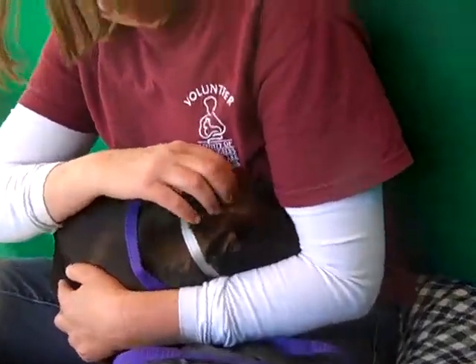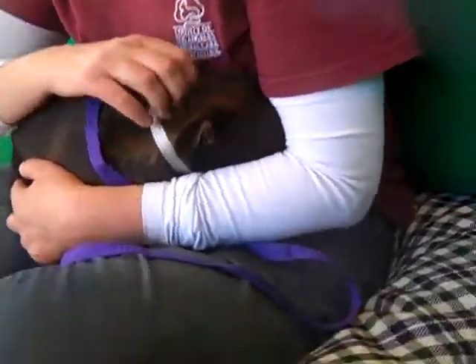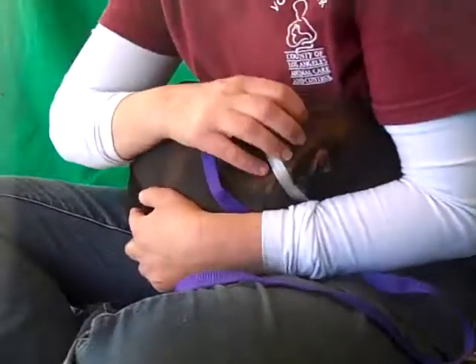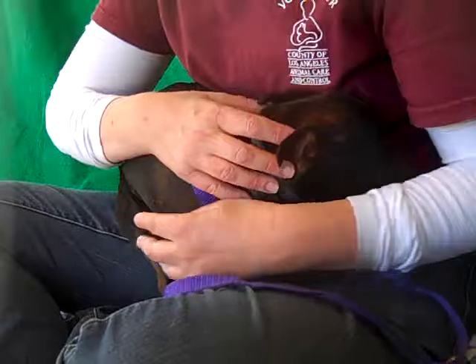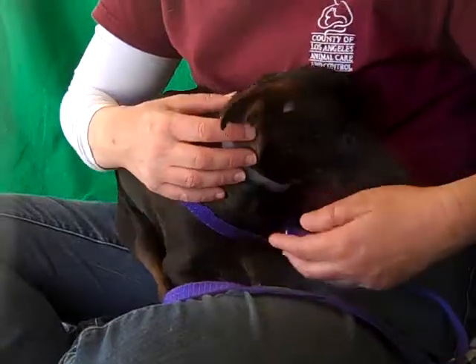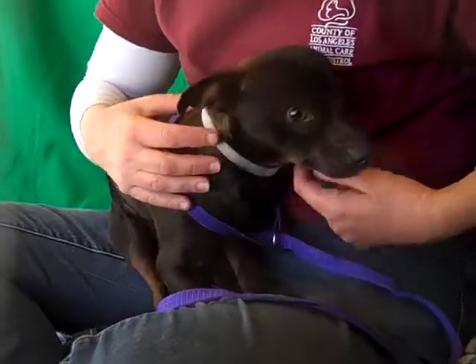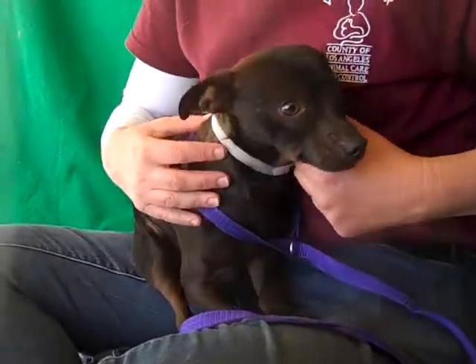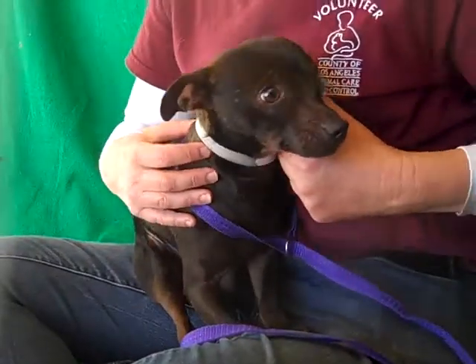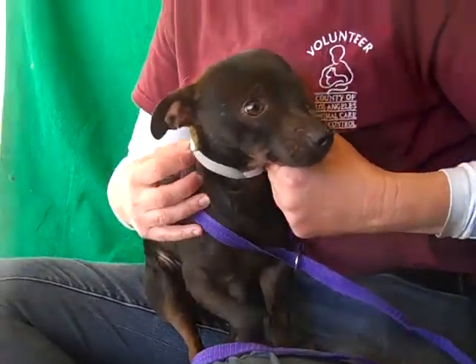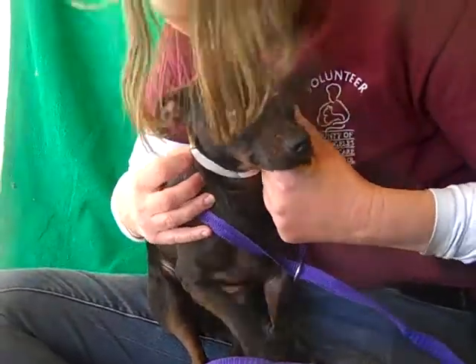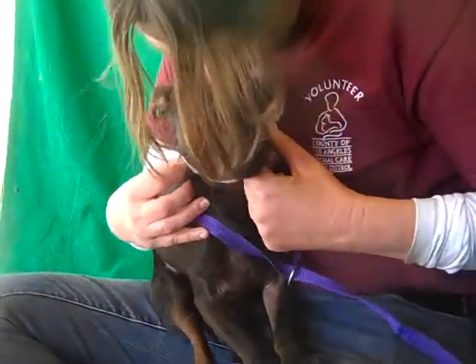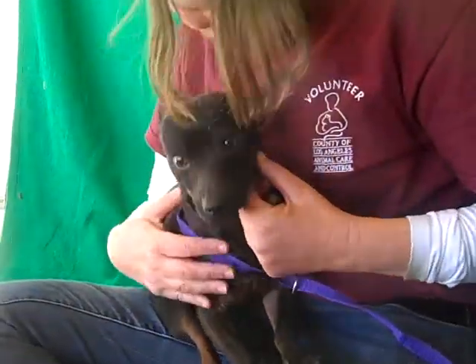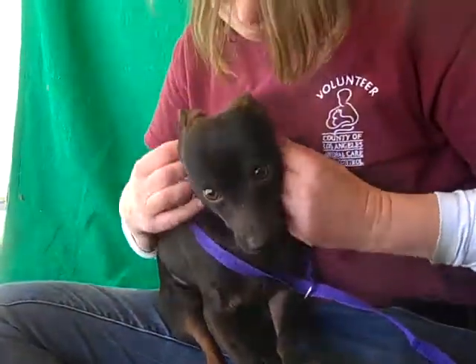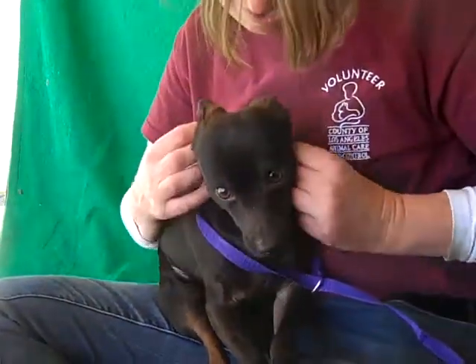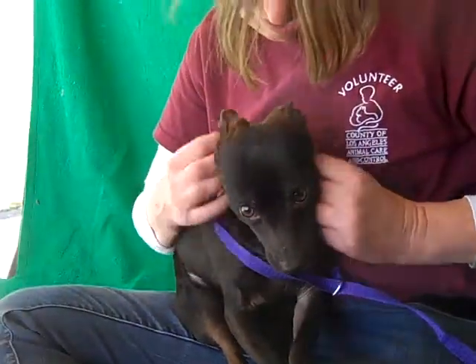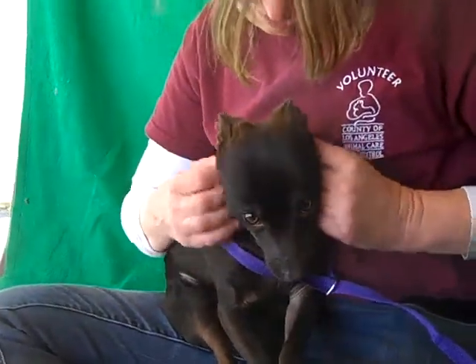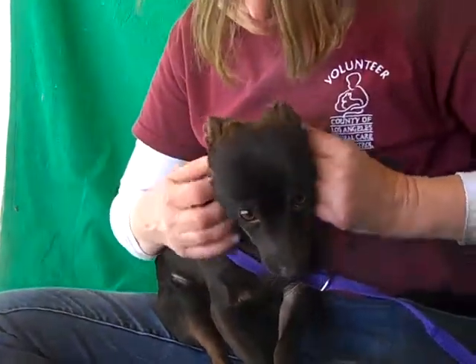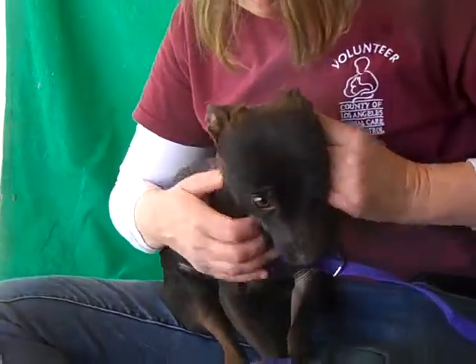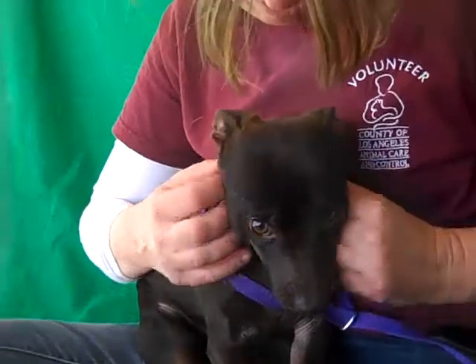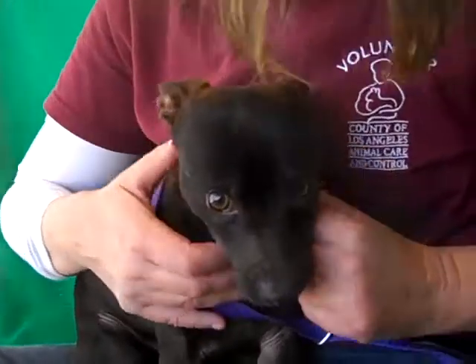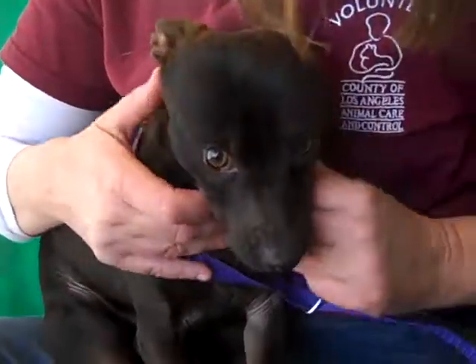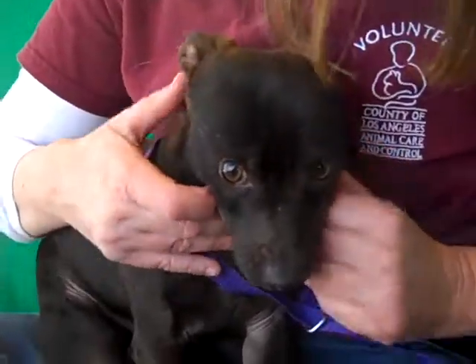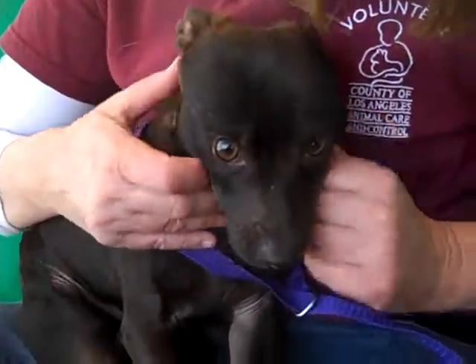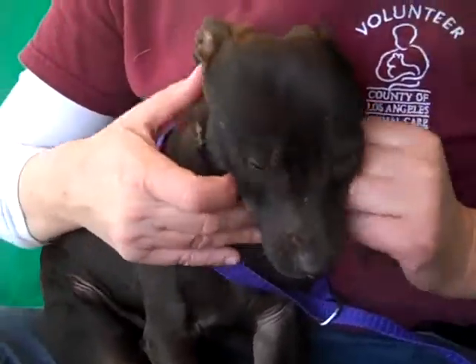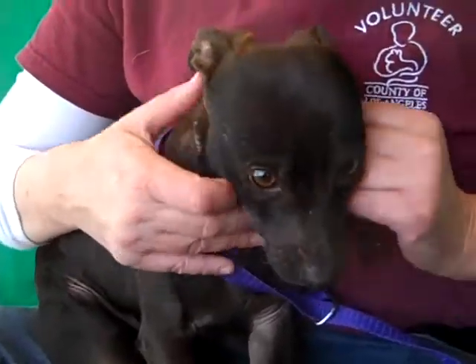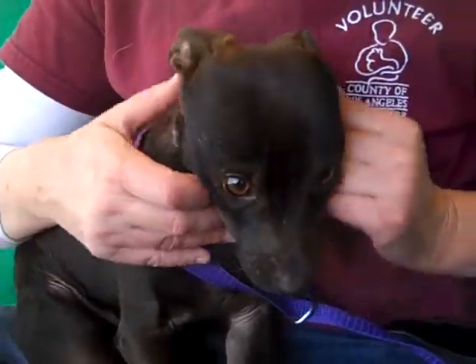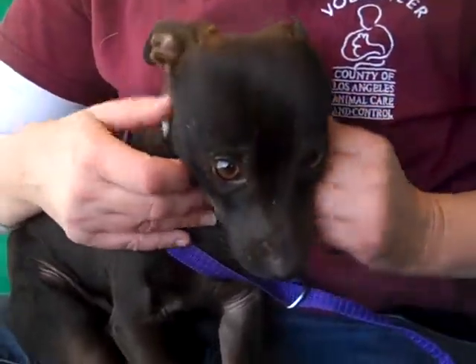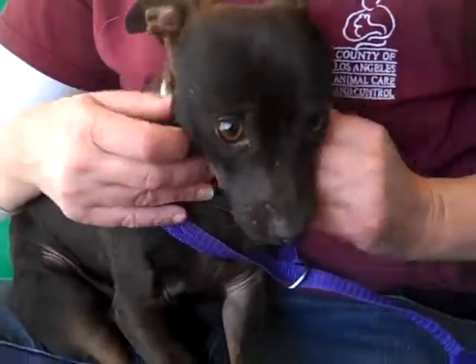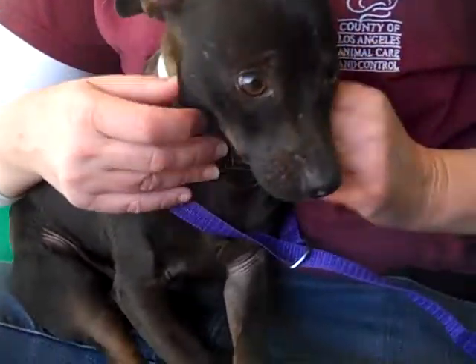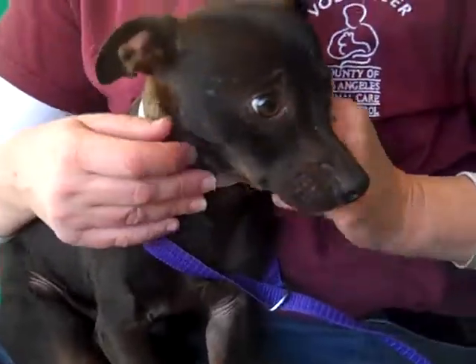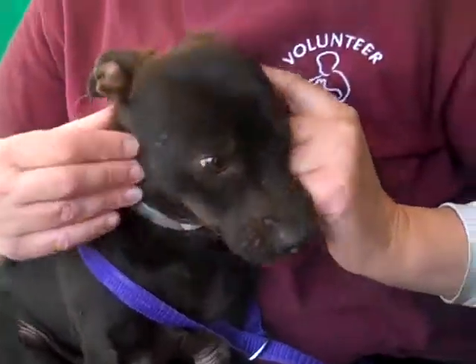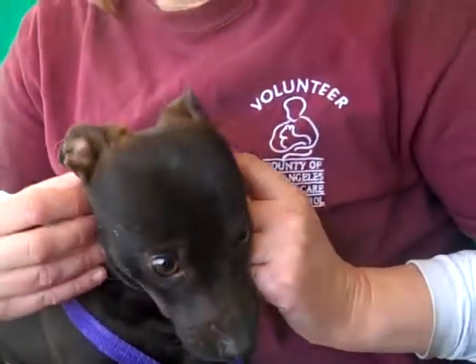Show us your face before we say bye. Say, 'Come adopt me, I'm the sweetest.' Oh, look at that sweet face. Bye bye buddy. Come get me at the Baldwin Park shelter — I'll be all yours.